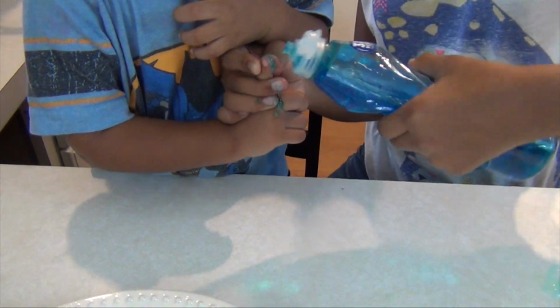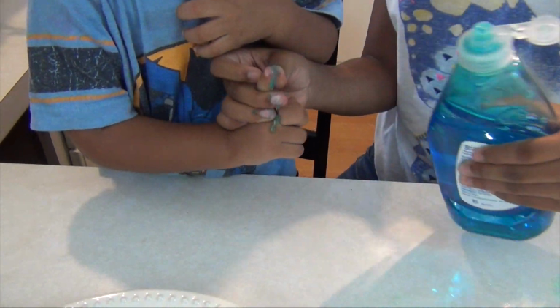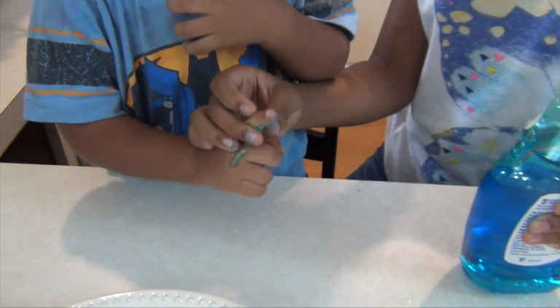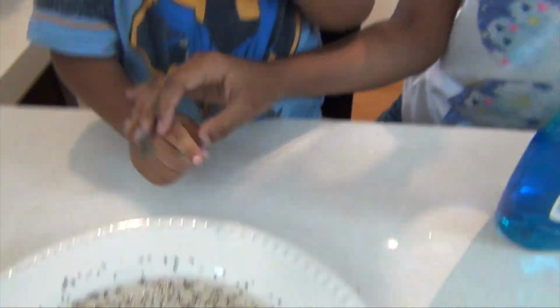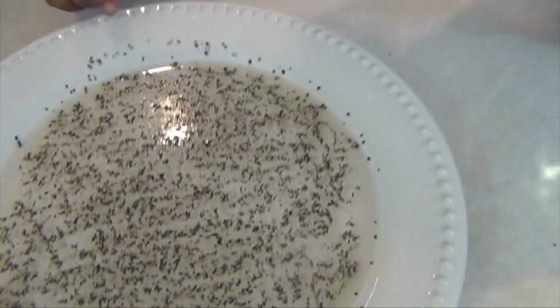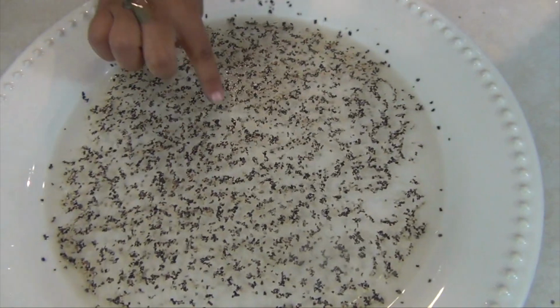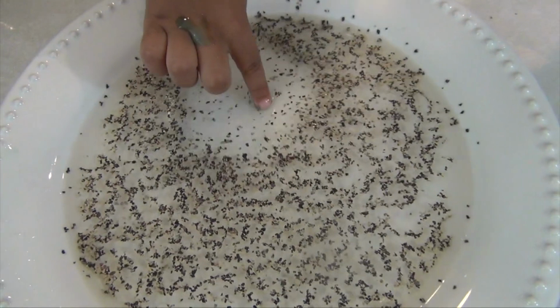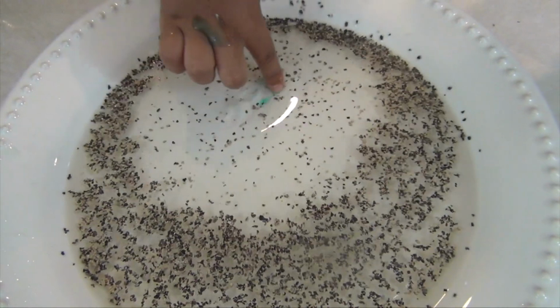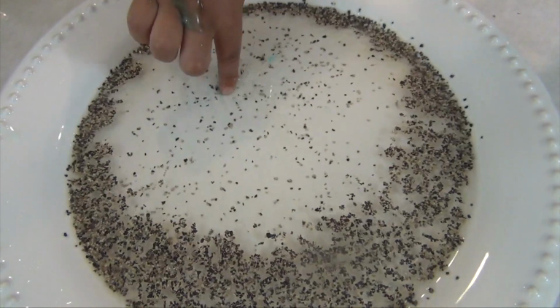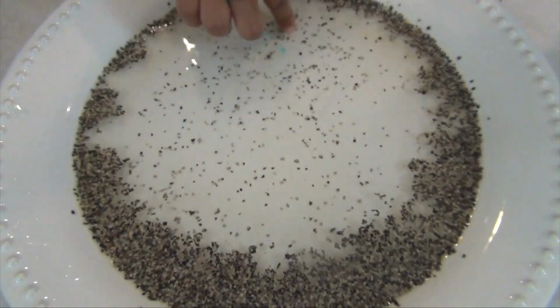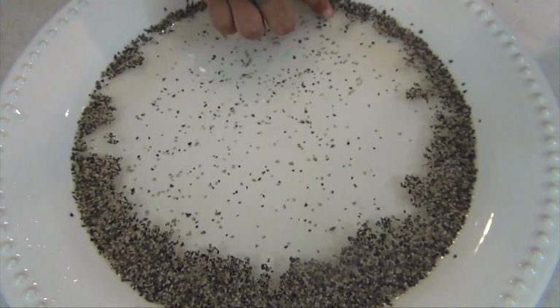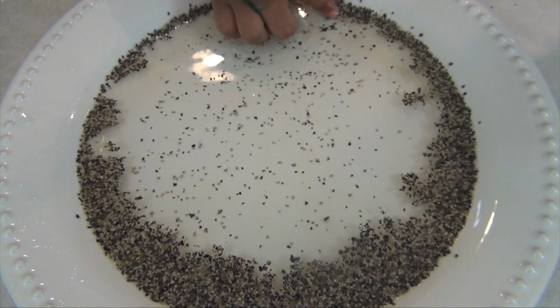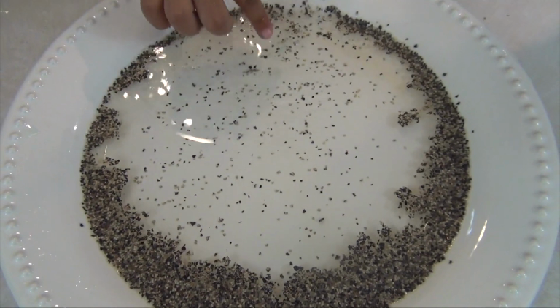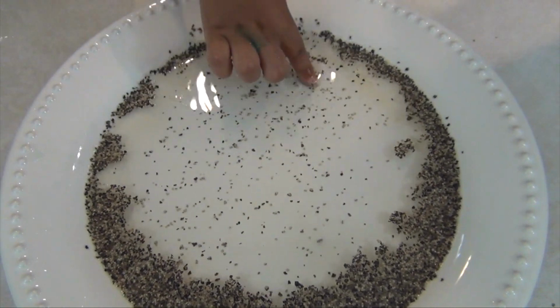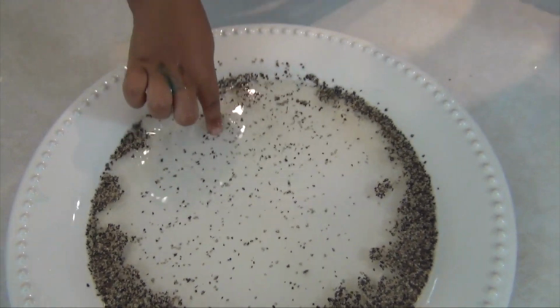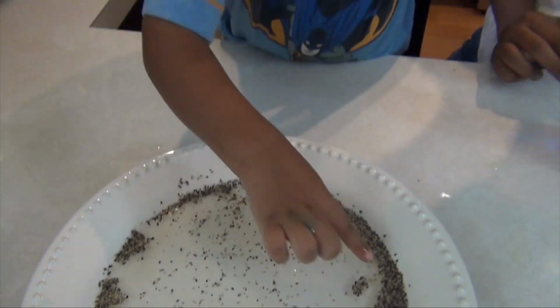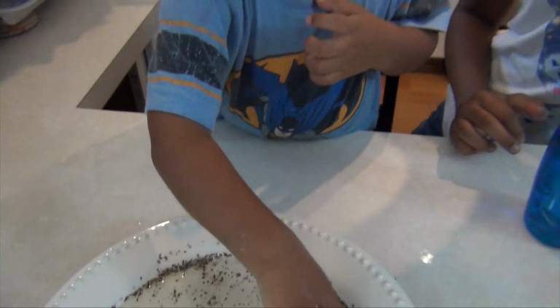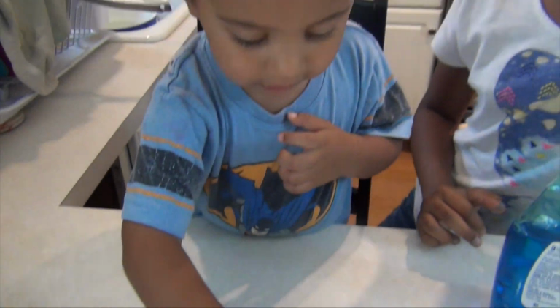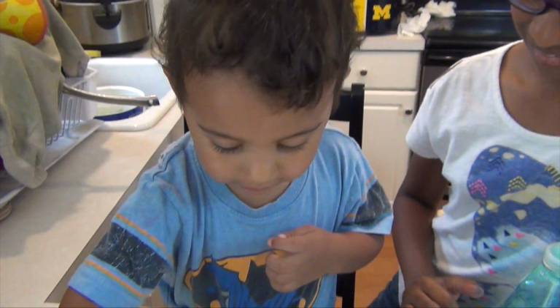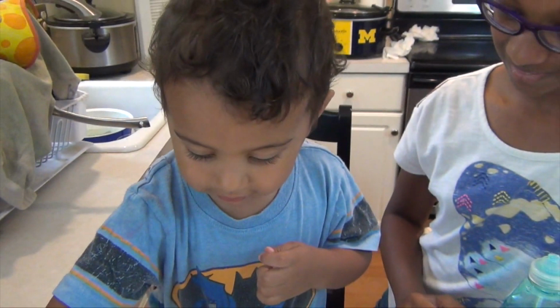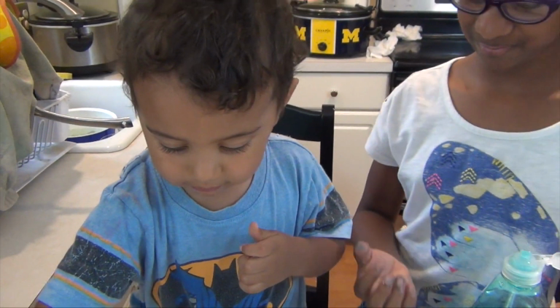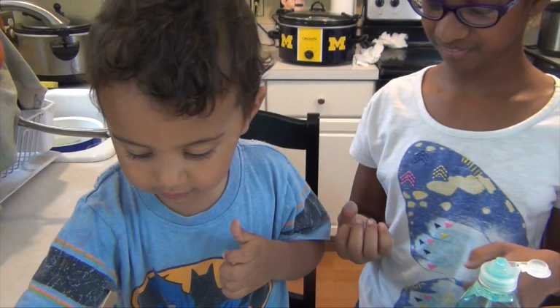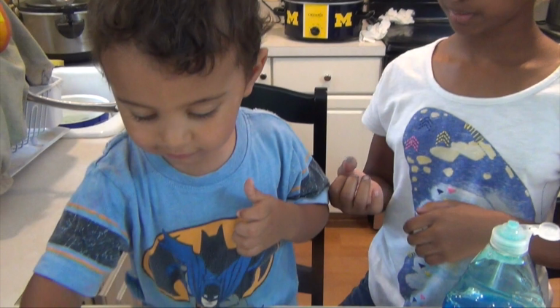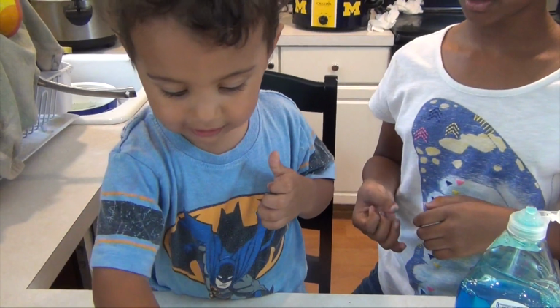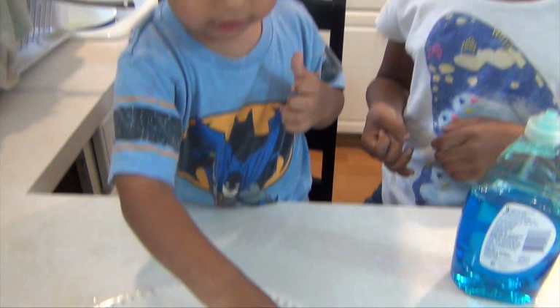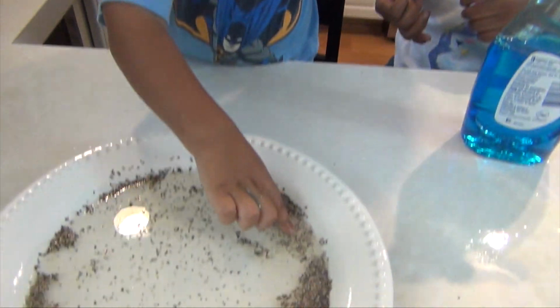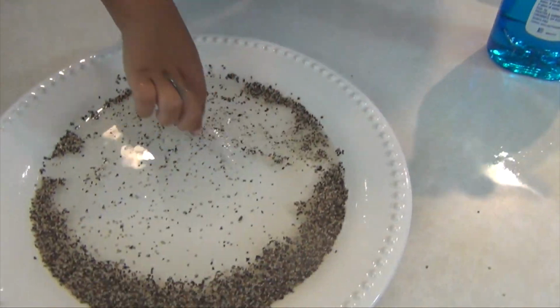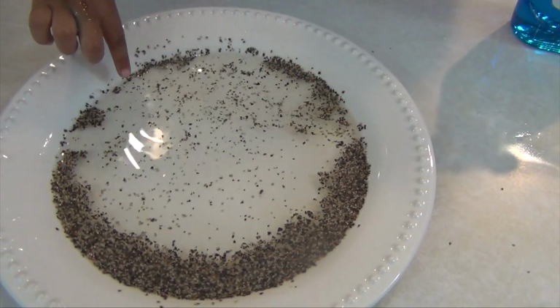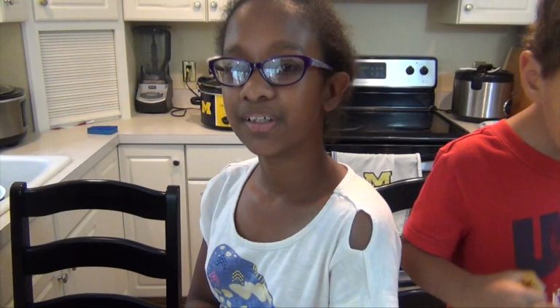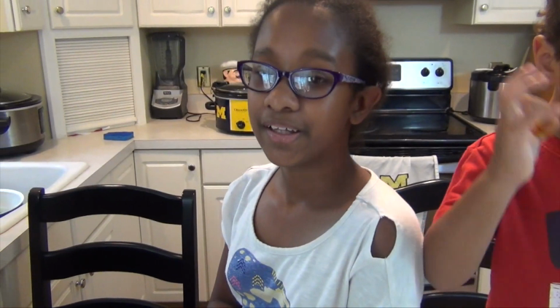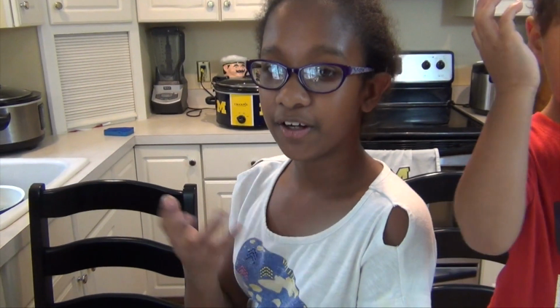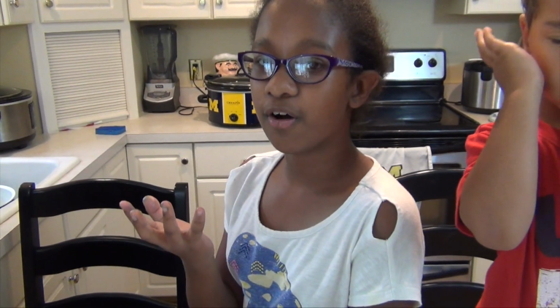Did you get some? Touch it? Whoa, did all the pepper go away from you? Isn't that cool? It's like this. I know. All the pepper is like this. There you go.